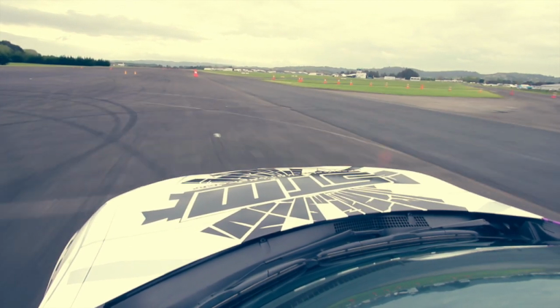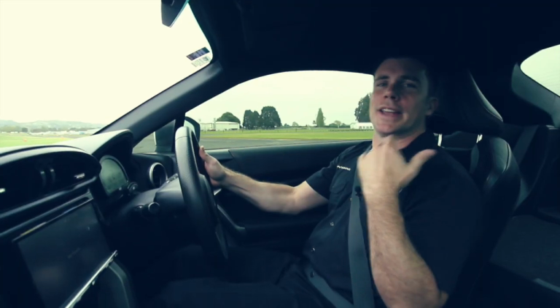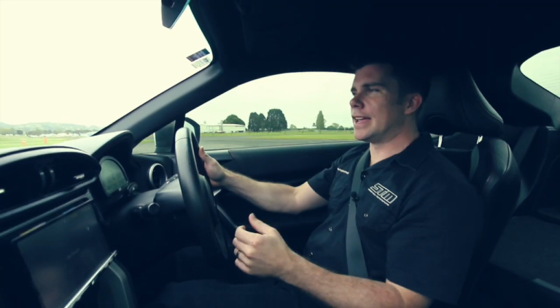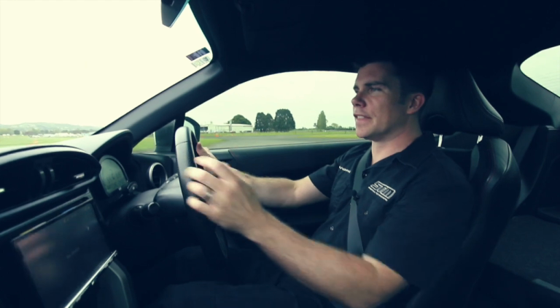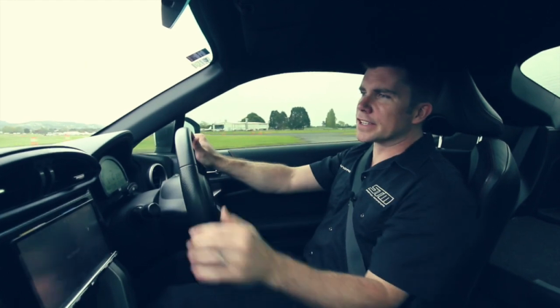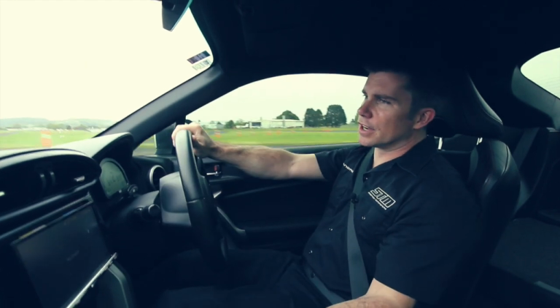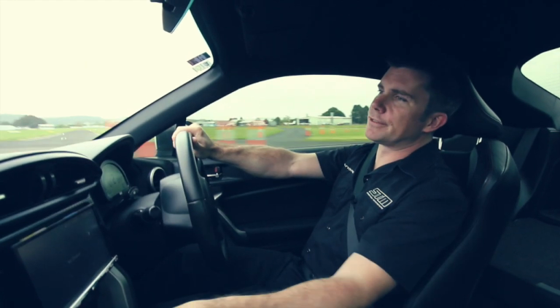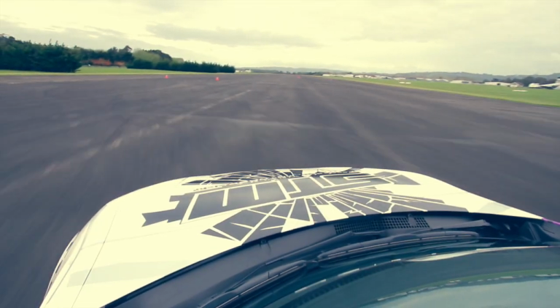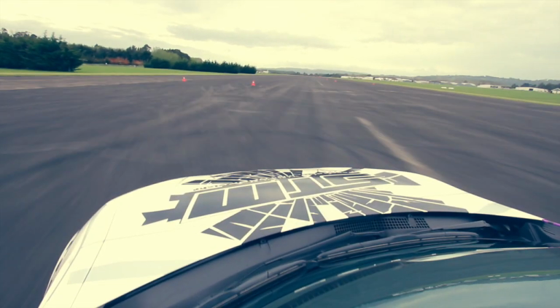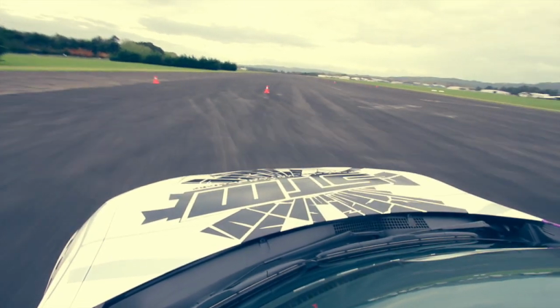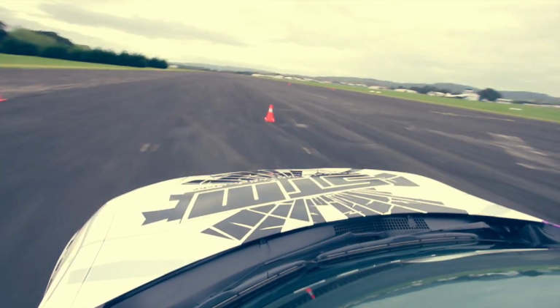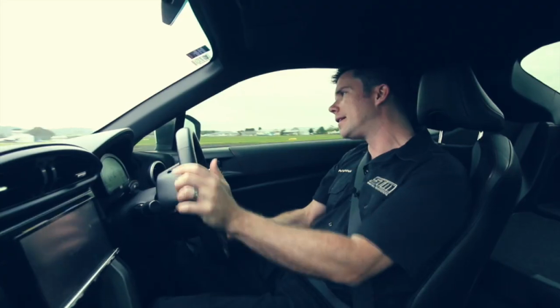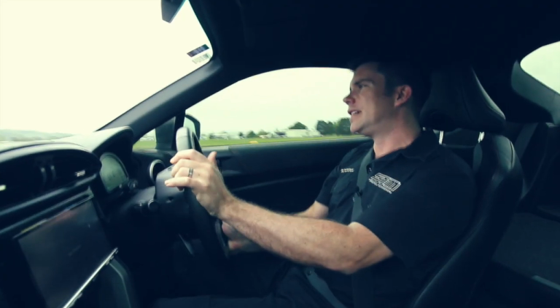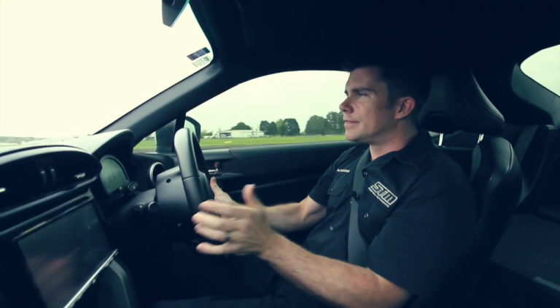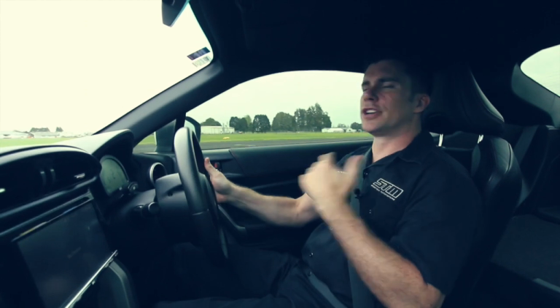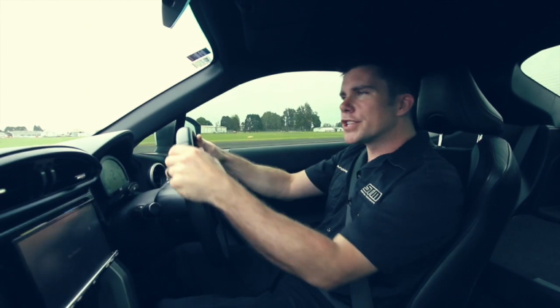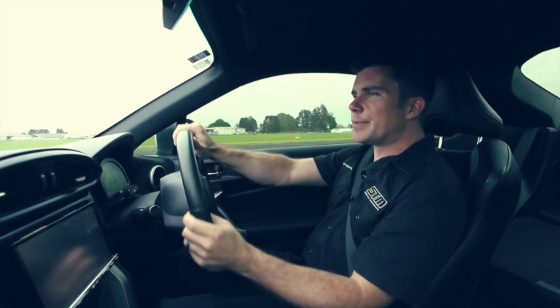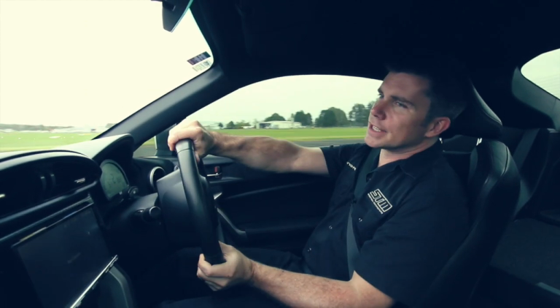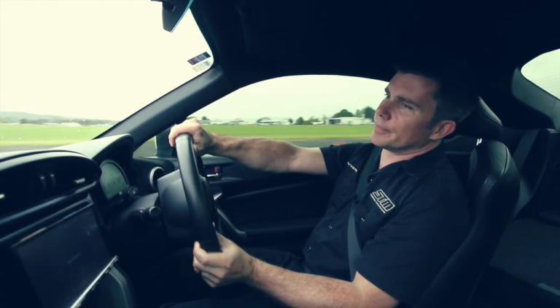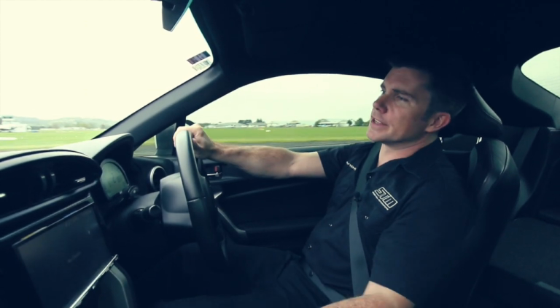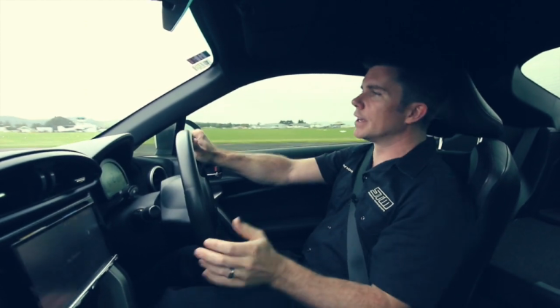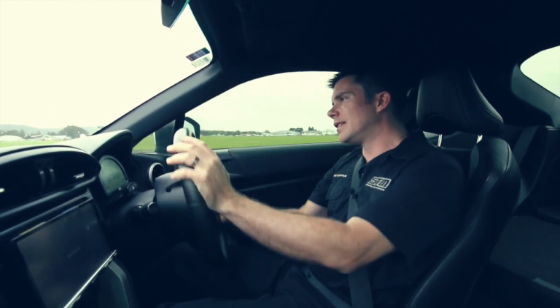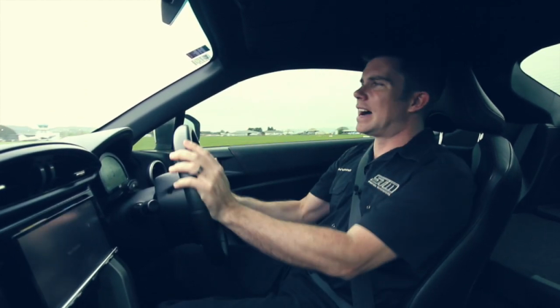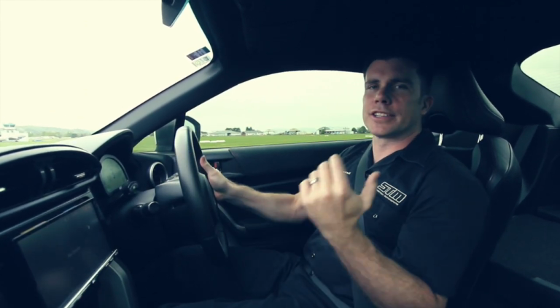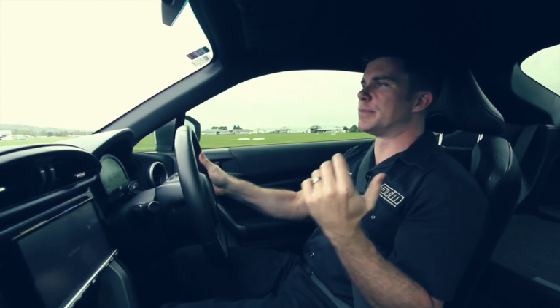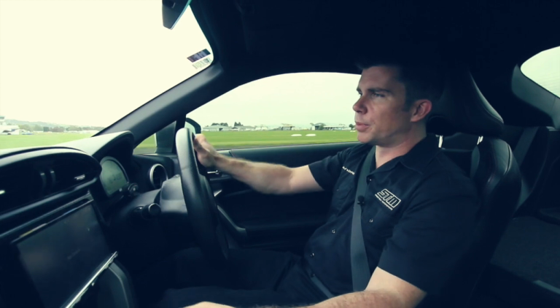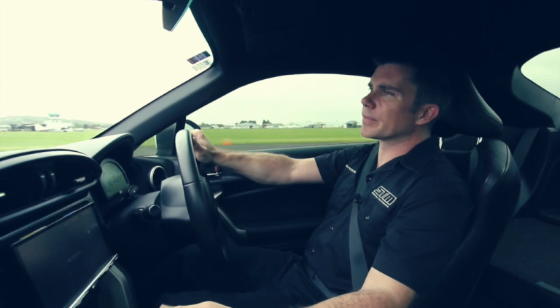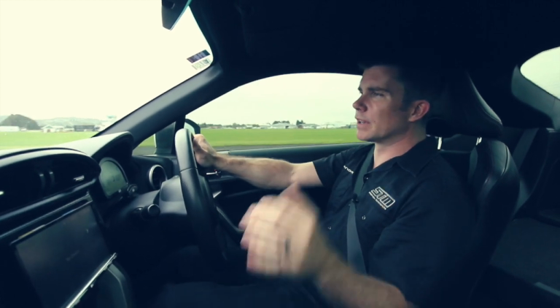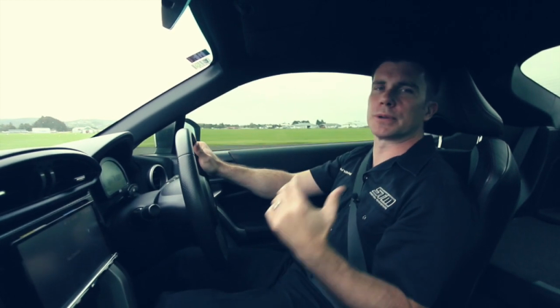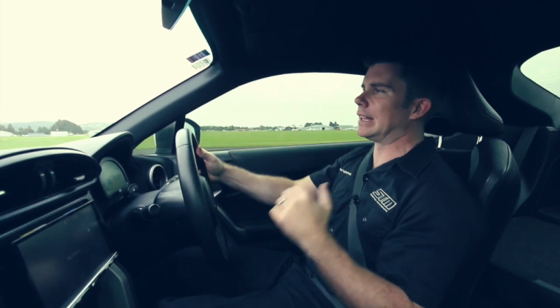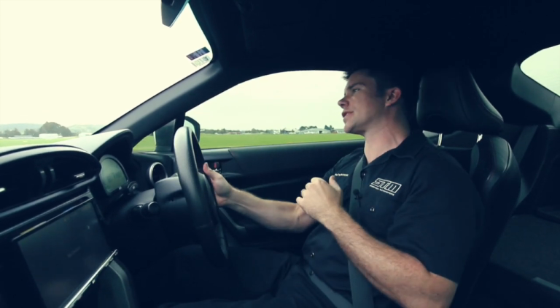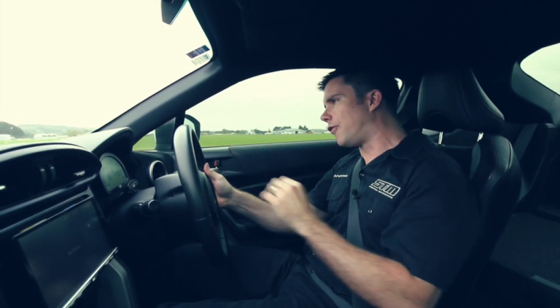Straight away you can hear that the exhaust note is definitely a lot louder than it used to be. It's not obnoxious, but it lets you know that the engine's running and the car now sounds a bit more sporty. It's one of the things it was really lacking in stock form.